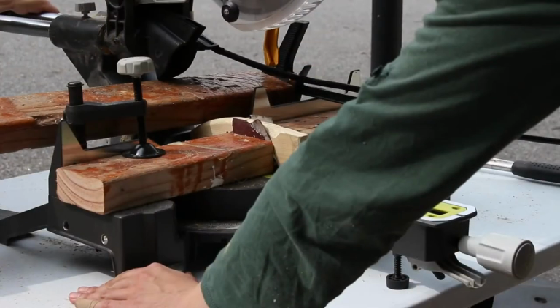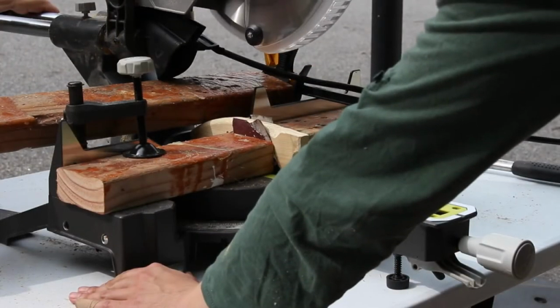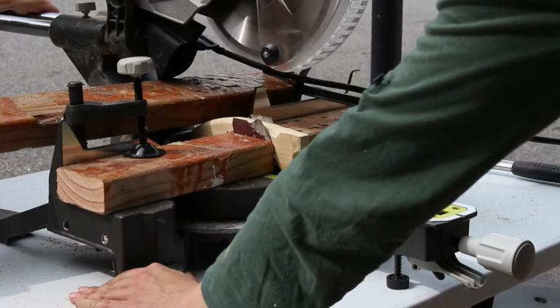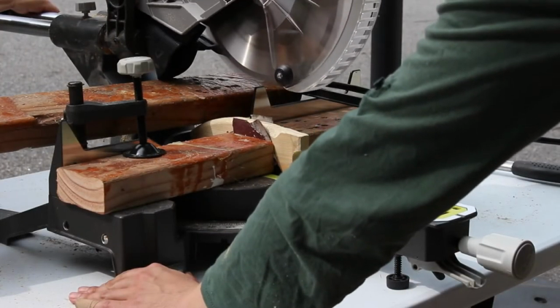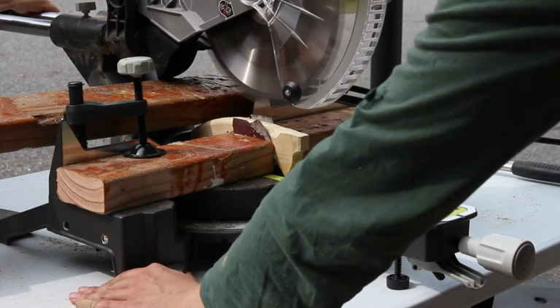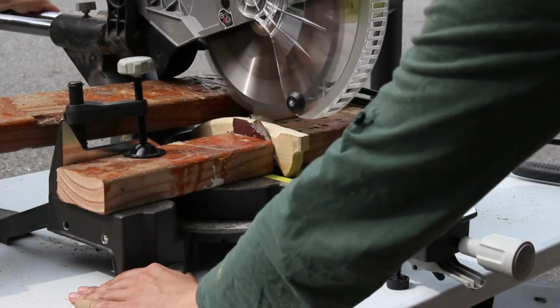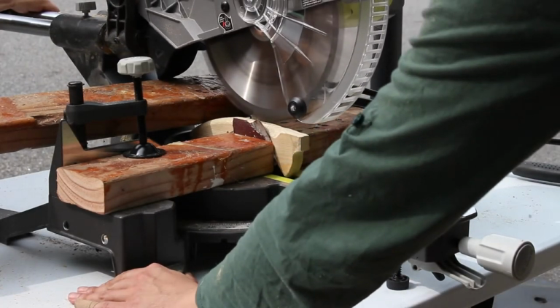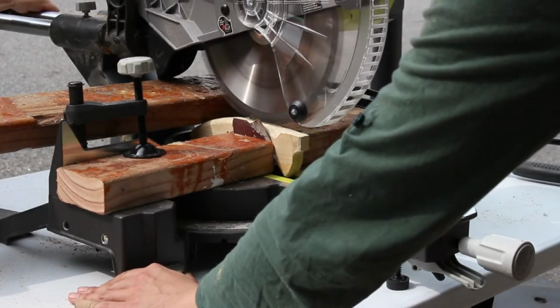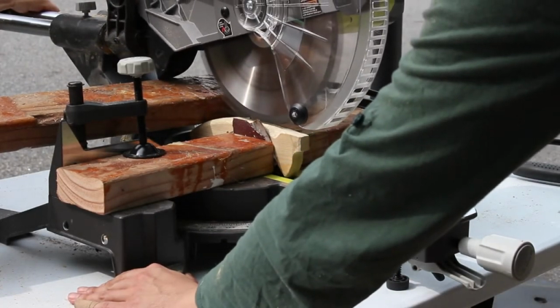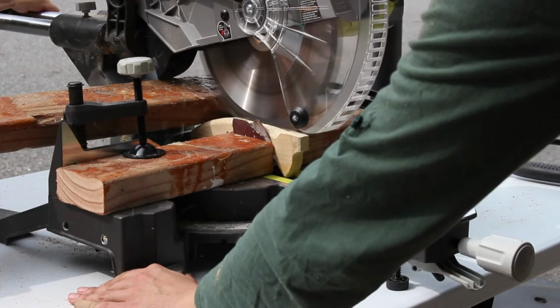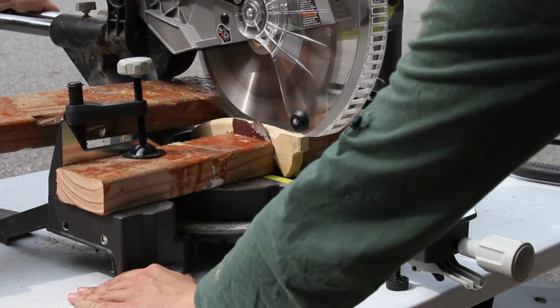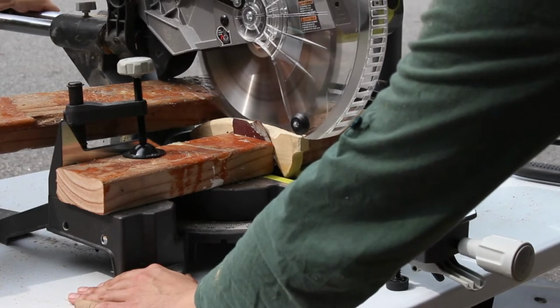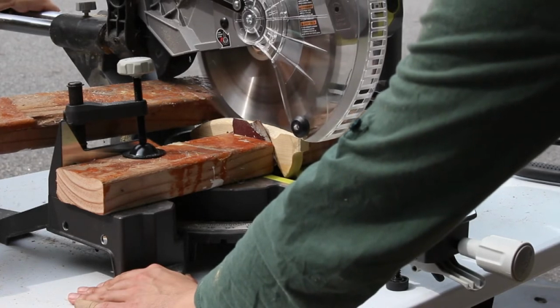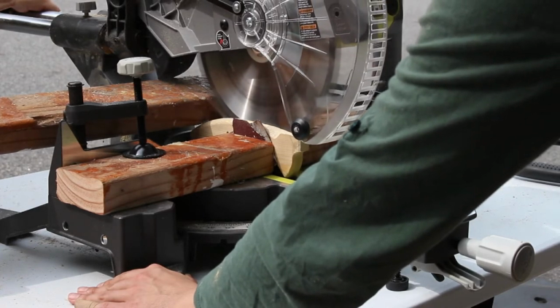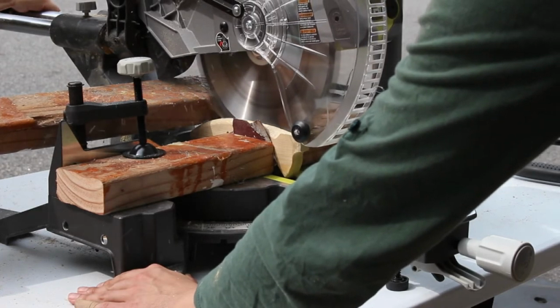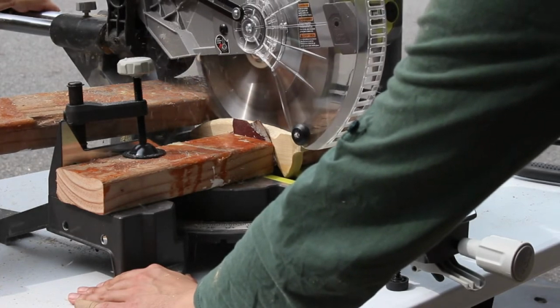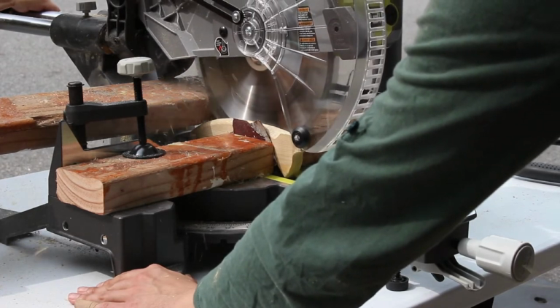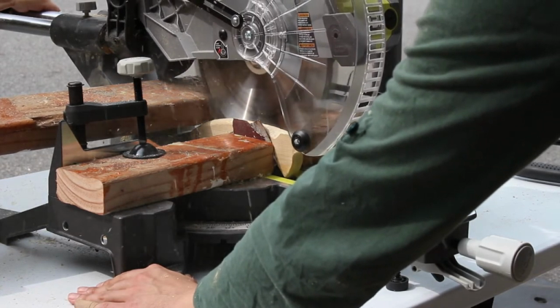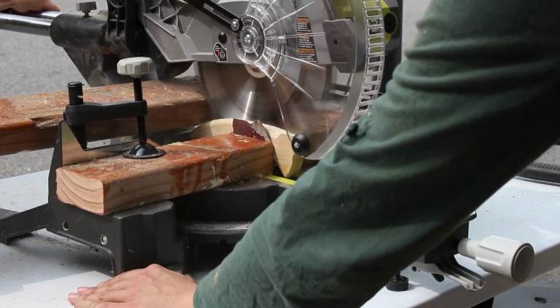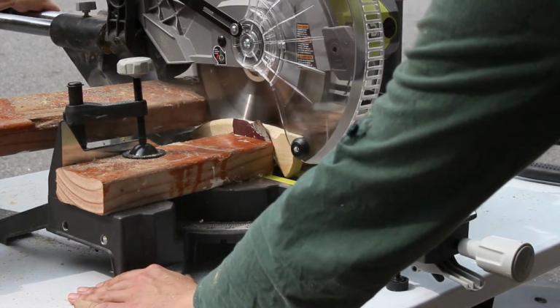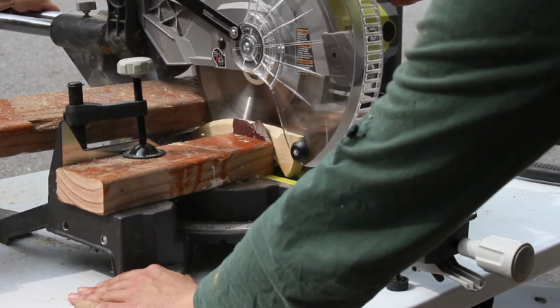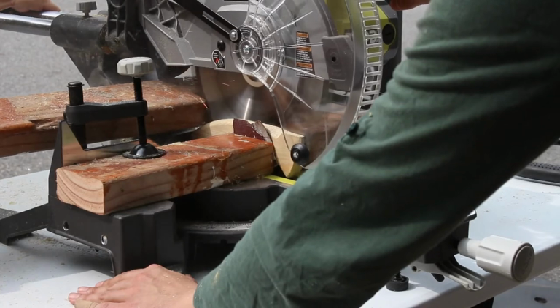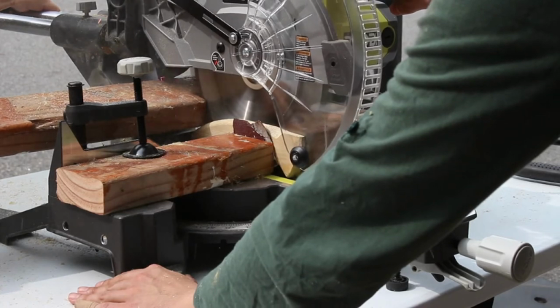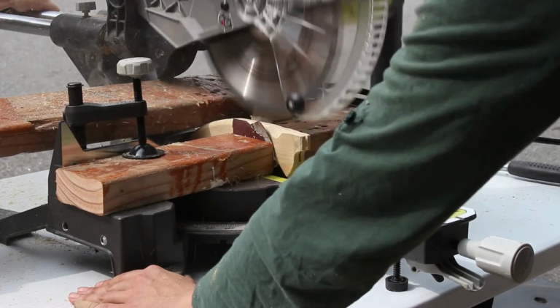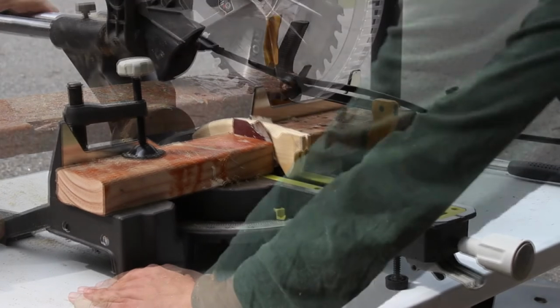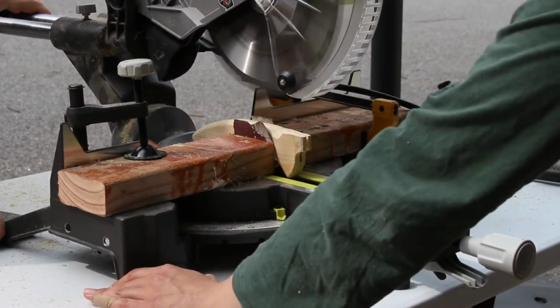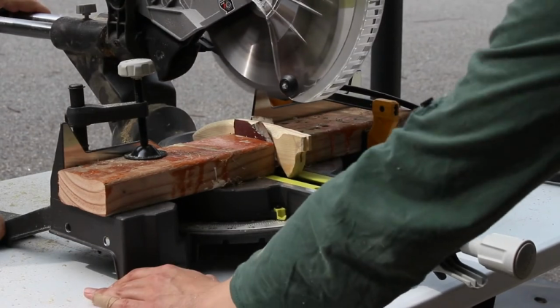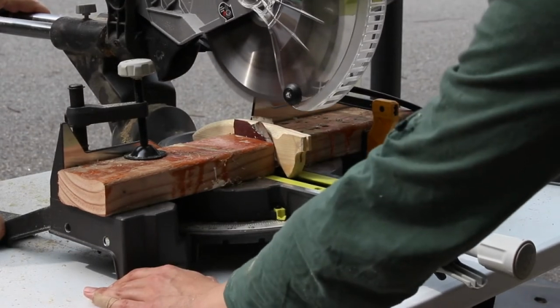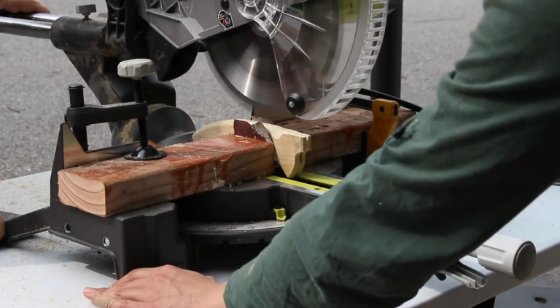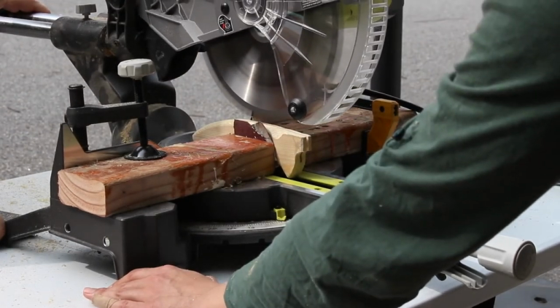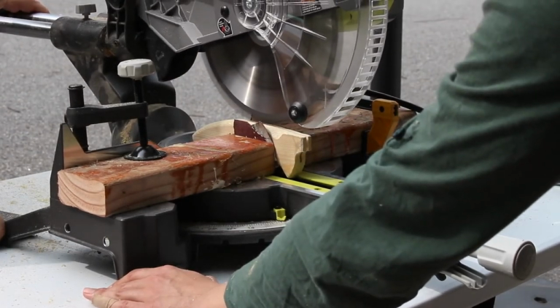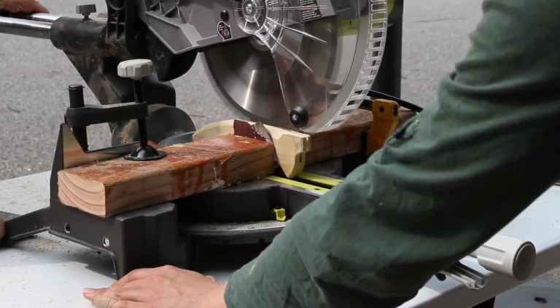I did this the backwards way where I made the handle first and then tried to cut it in half — I don't recommend doing it this way. It's really scary because you do hours and hours of work and then you just destroy it in a matter of seconds. So next time I'll definitely split first, then clamp the wood and carve.